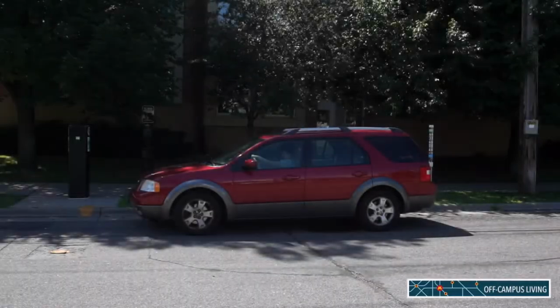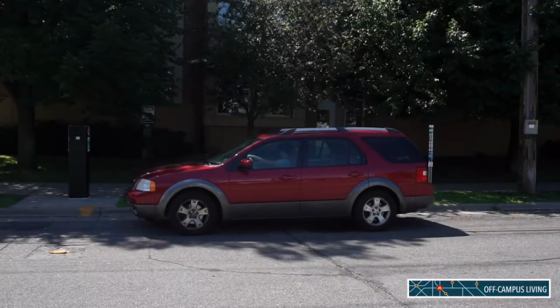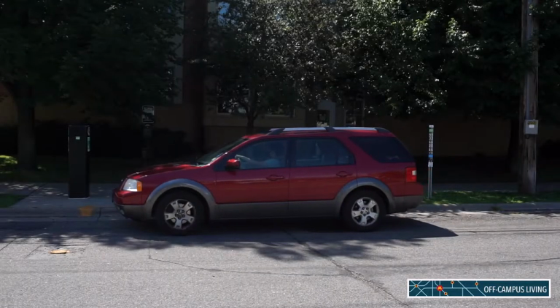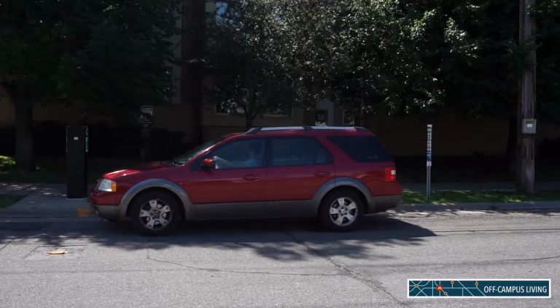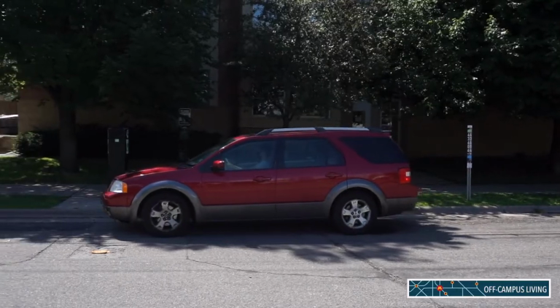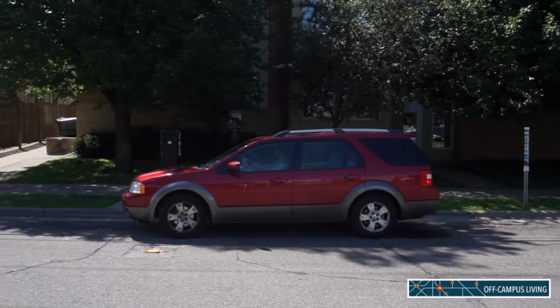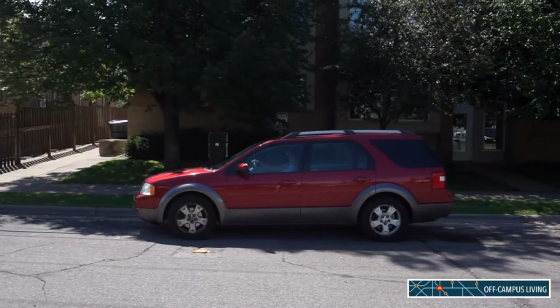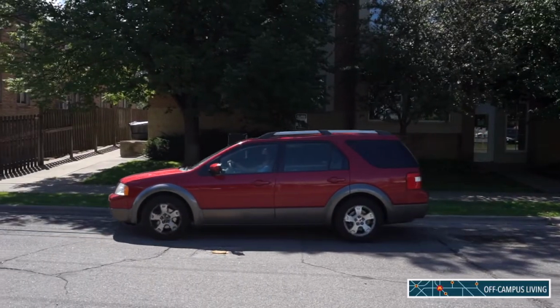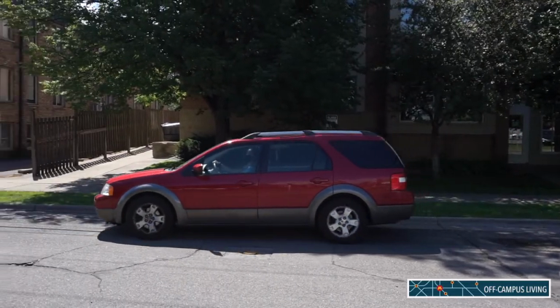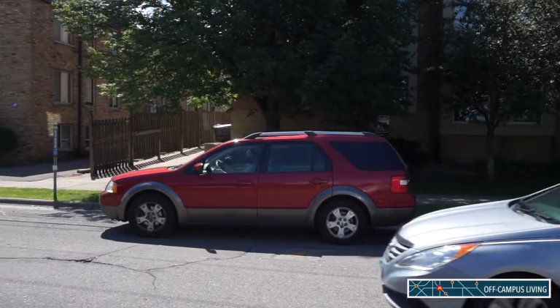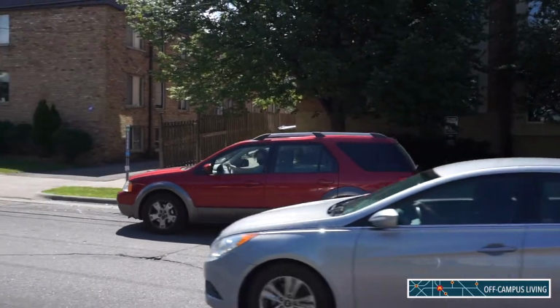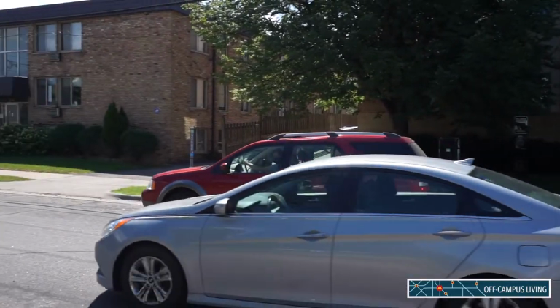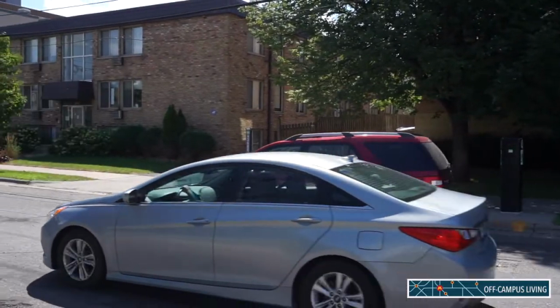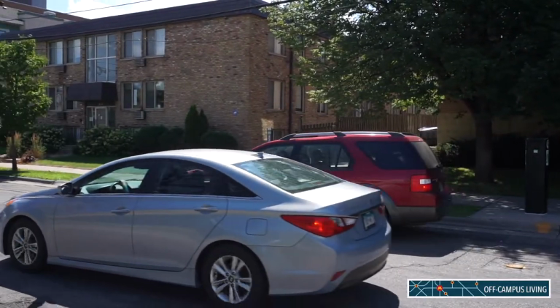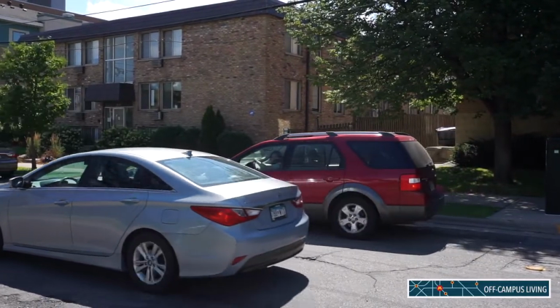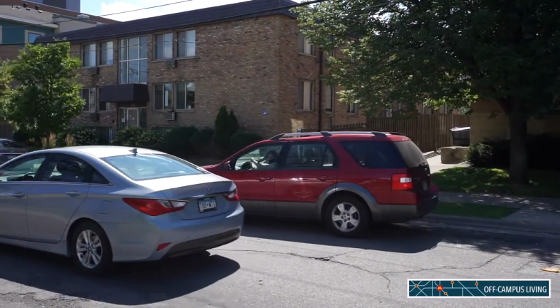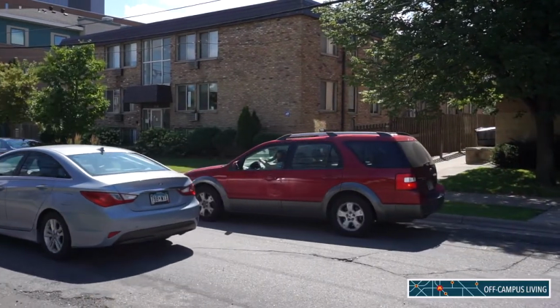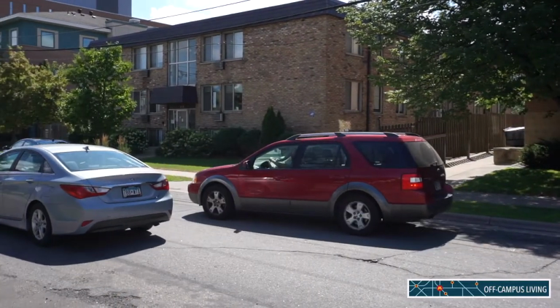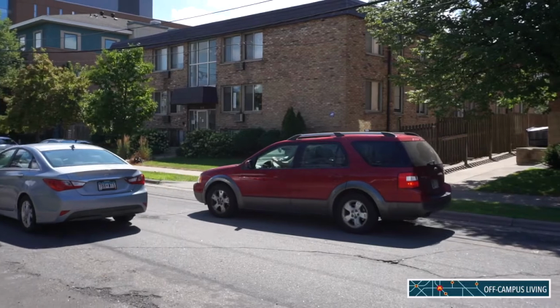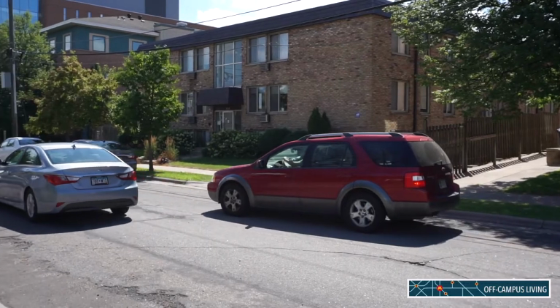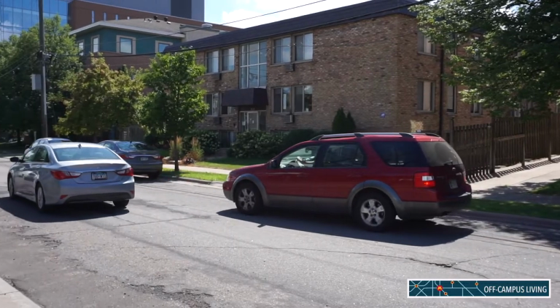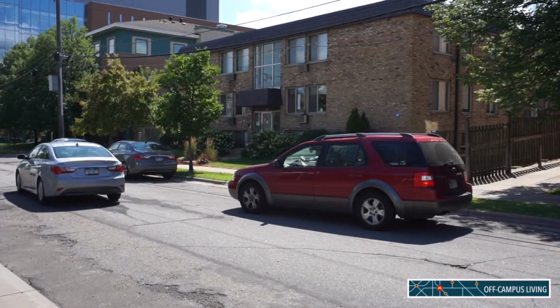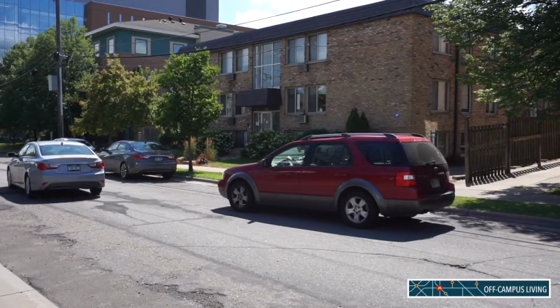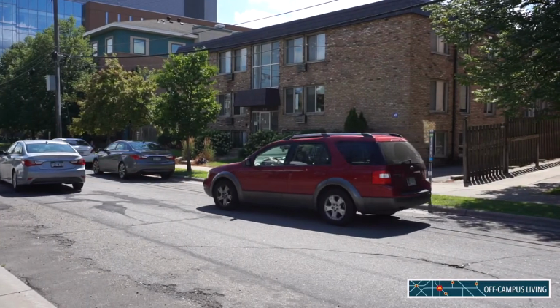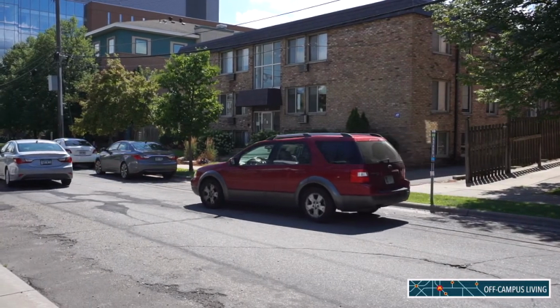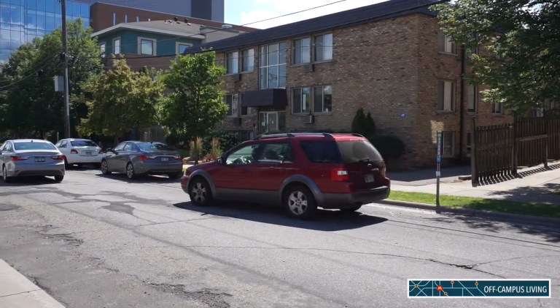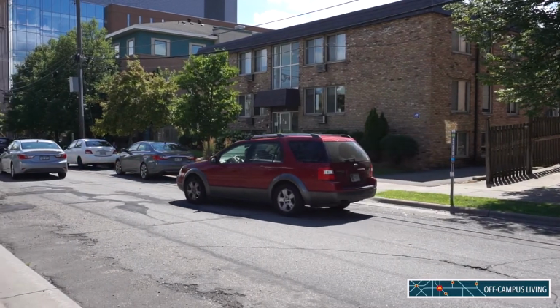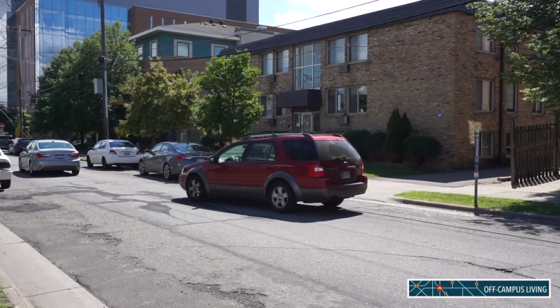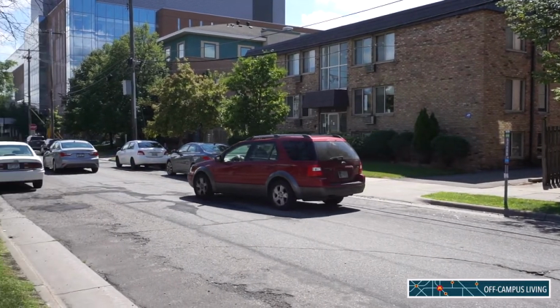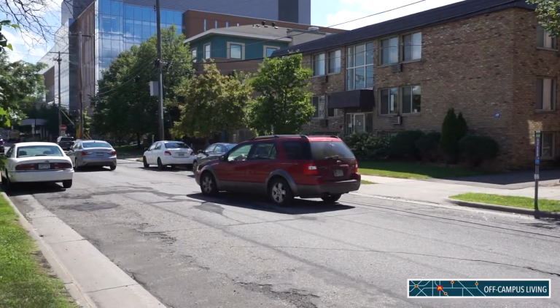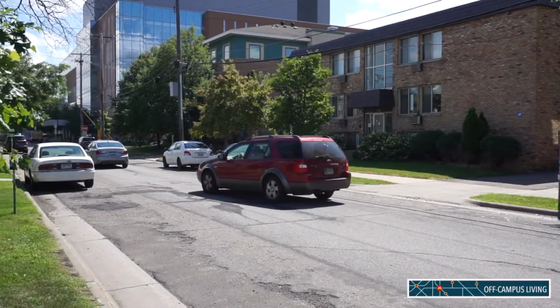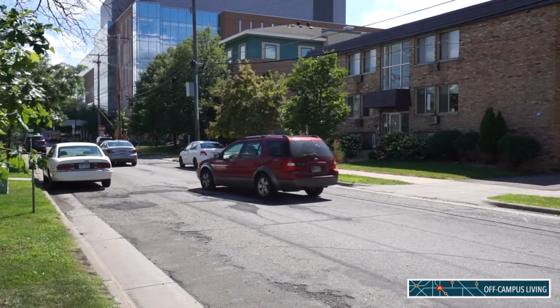Driving on campus can be especially challenging when you are unfamiliar with the roads and parking. It's important to be cautious and aware of your surroundings at all times, especially on campus where it is often crowded.